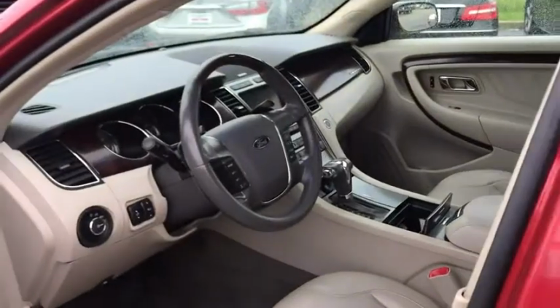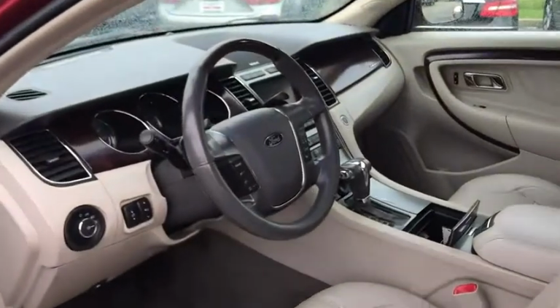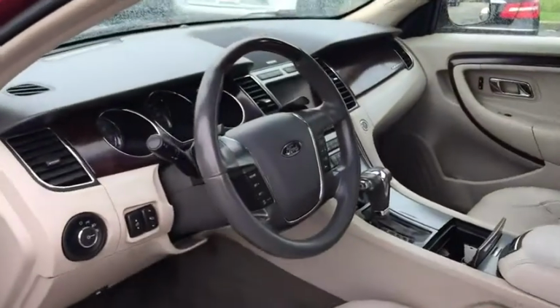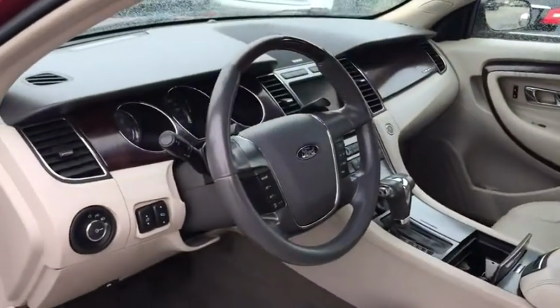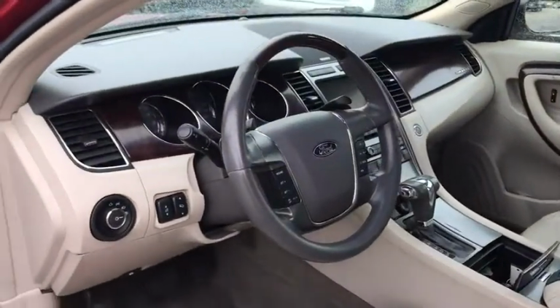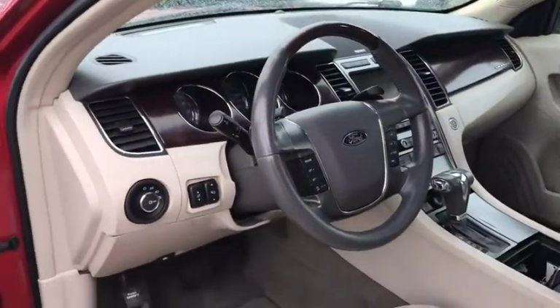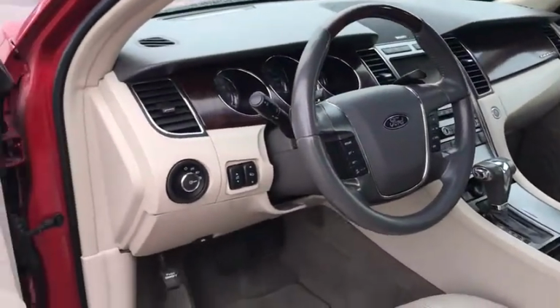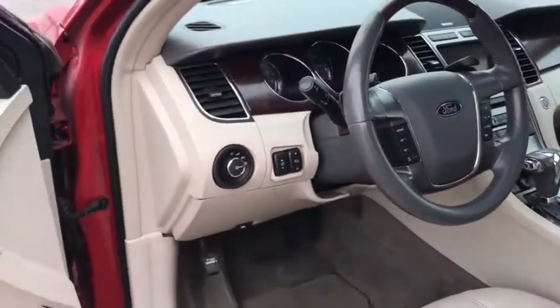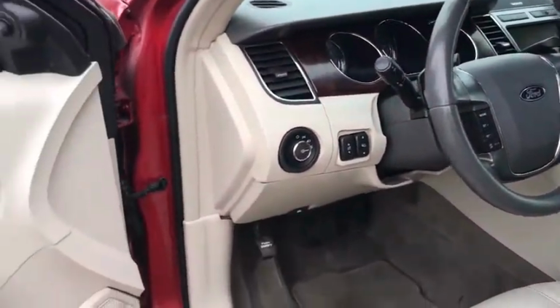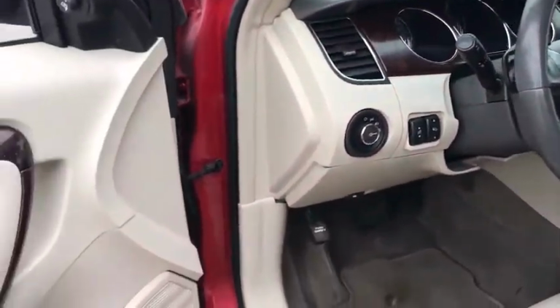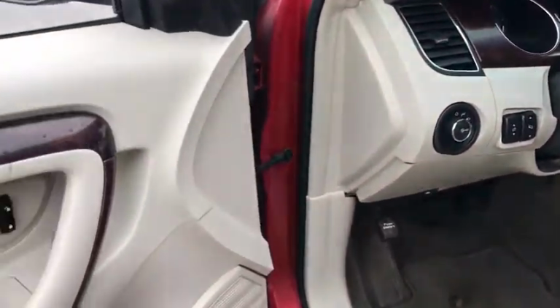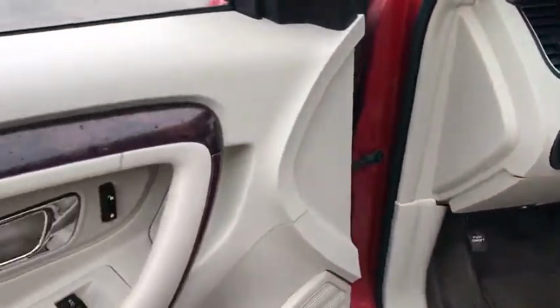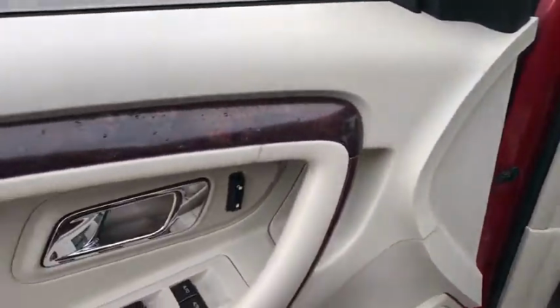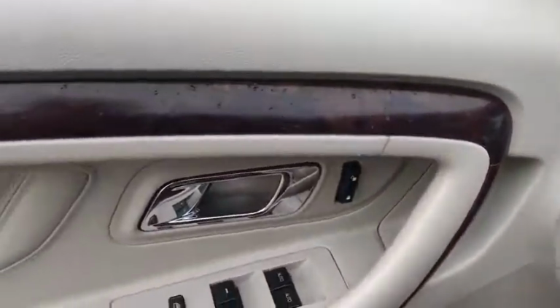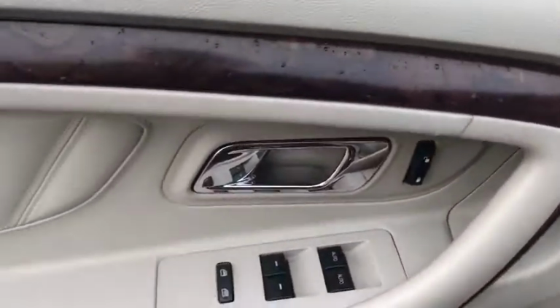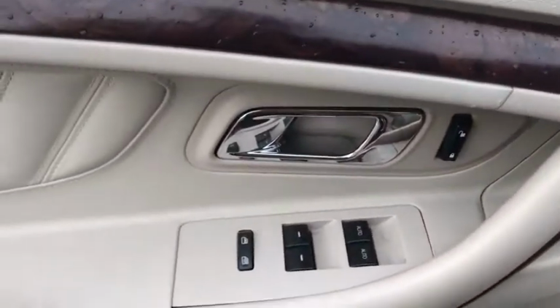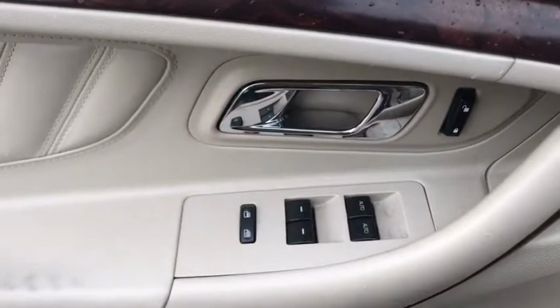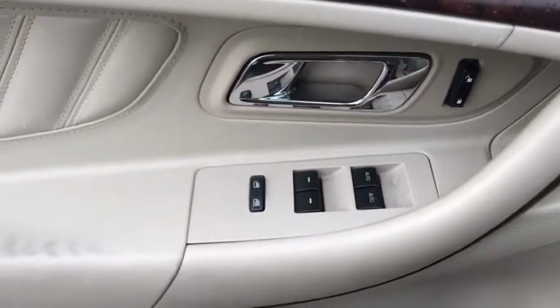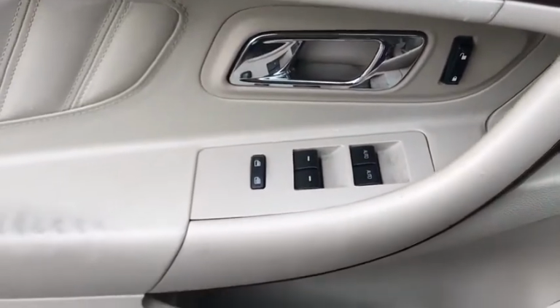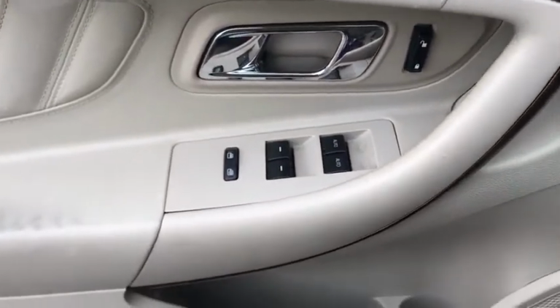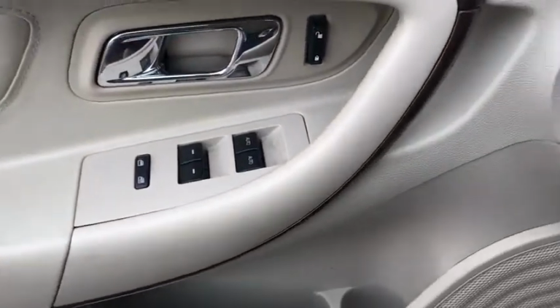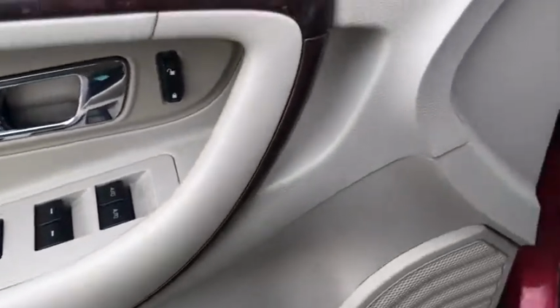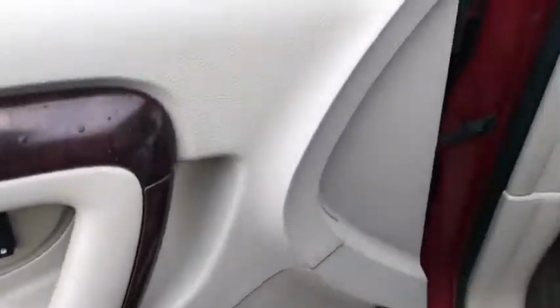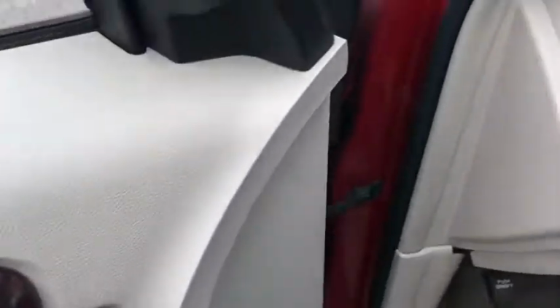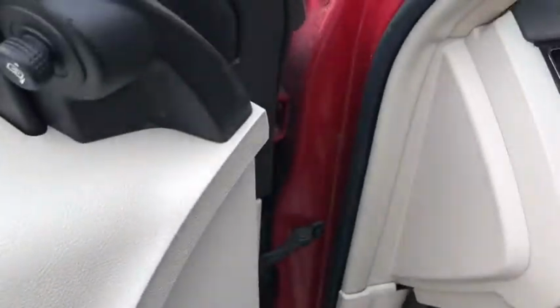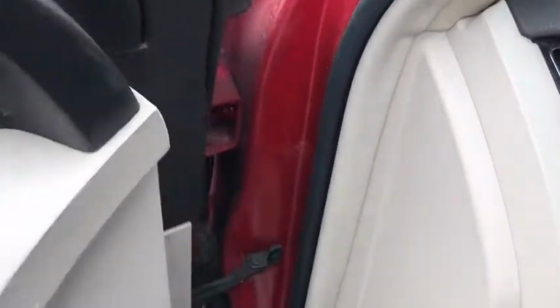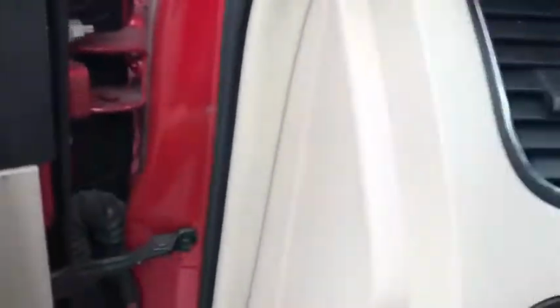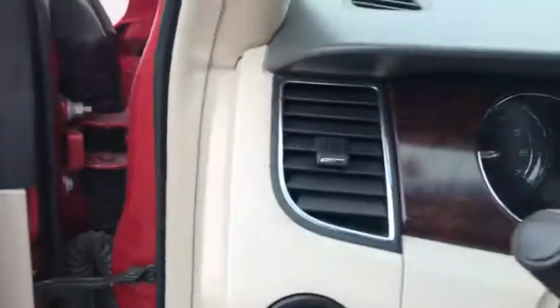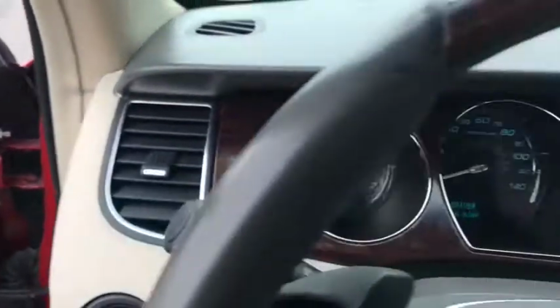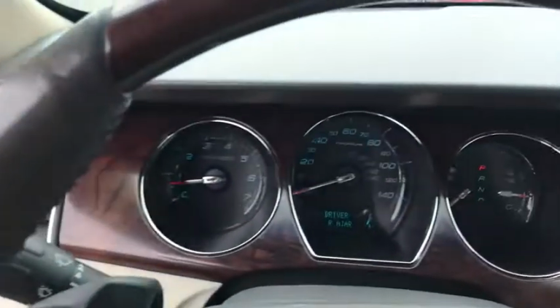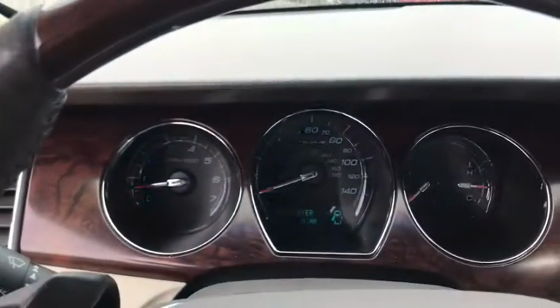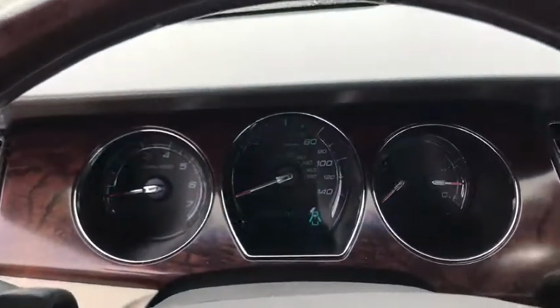Rear window defroster, trip computer, power windows, tachometer, panic alarm, overhead console, remote keyless entry, brake assist, driver vanity mirror.